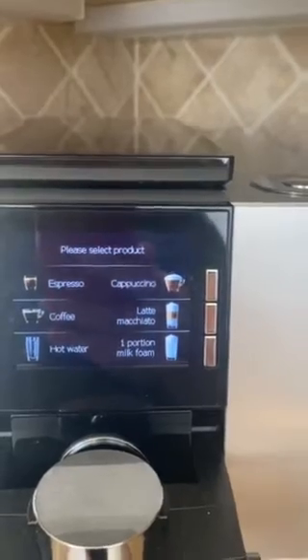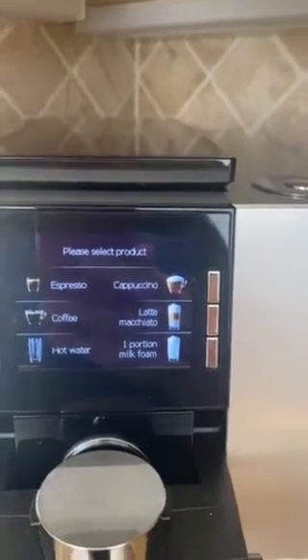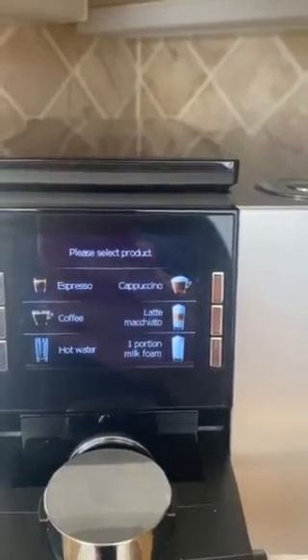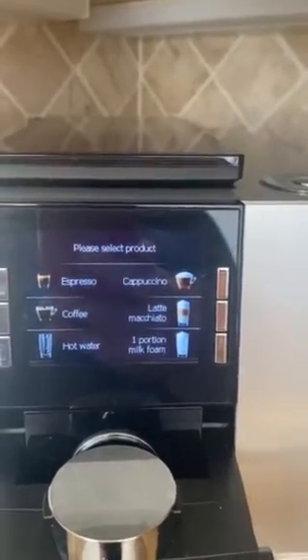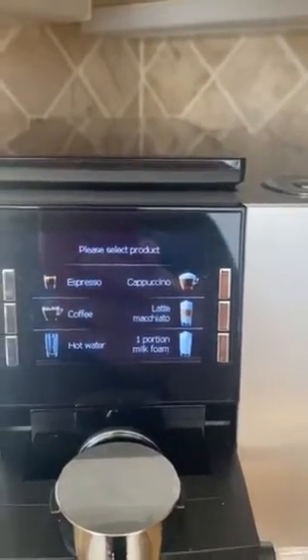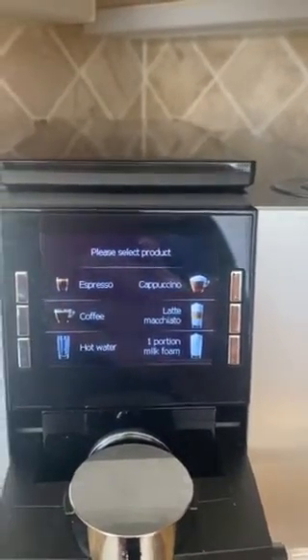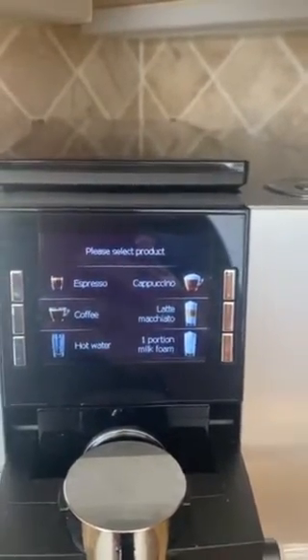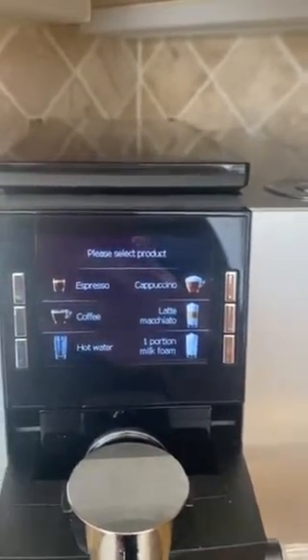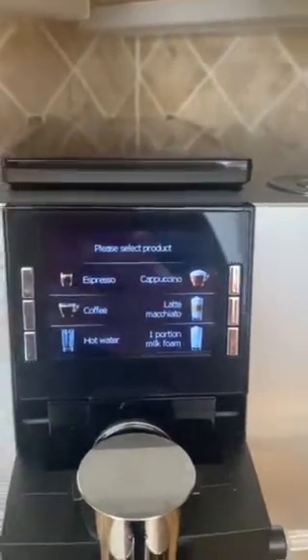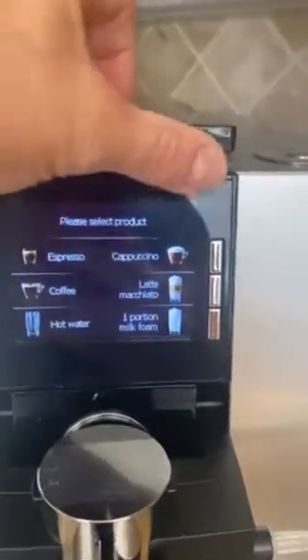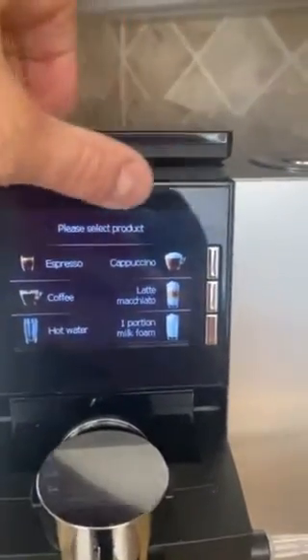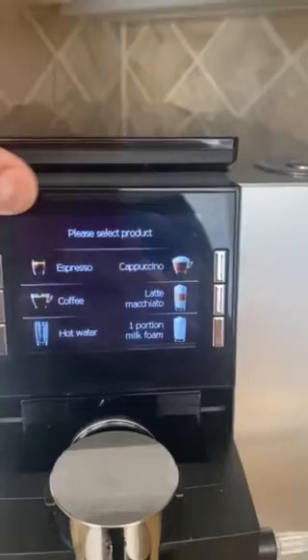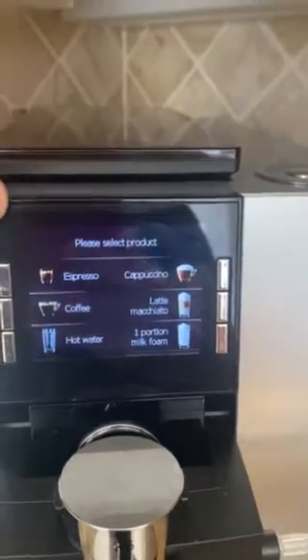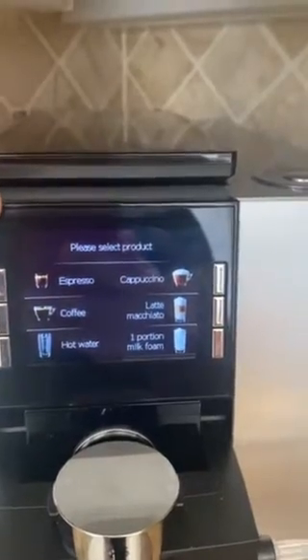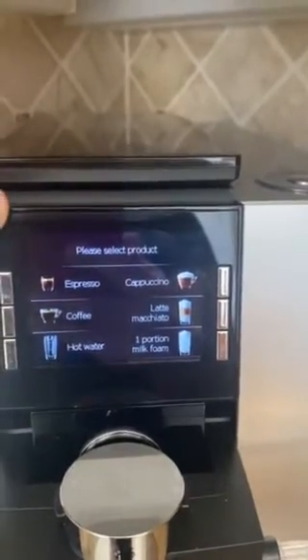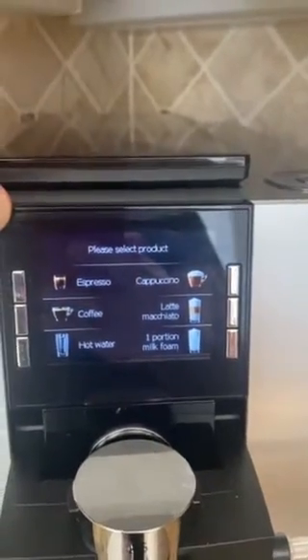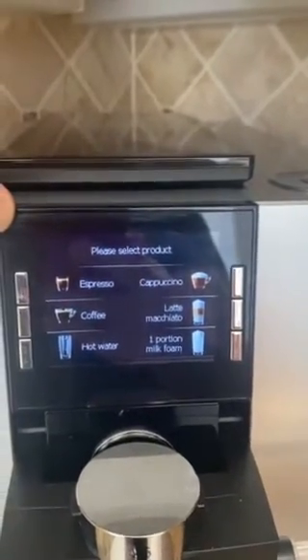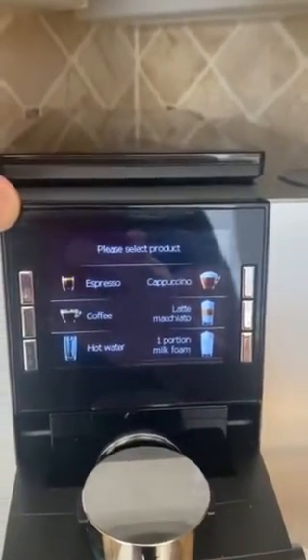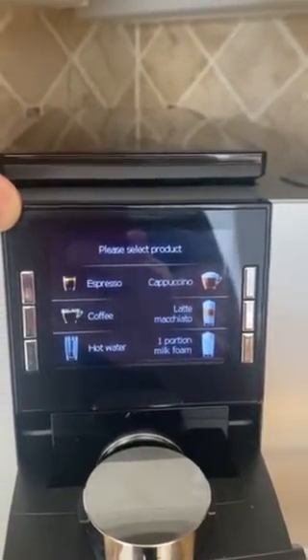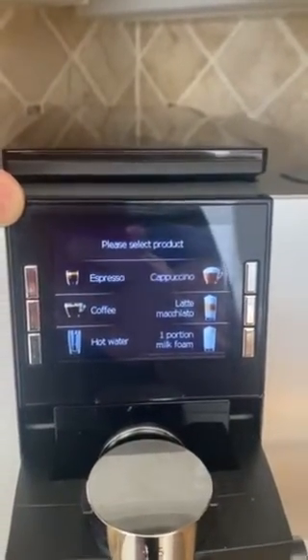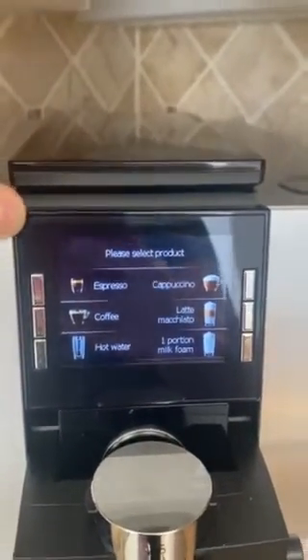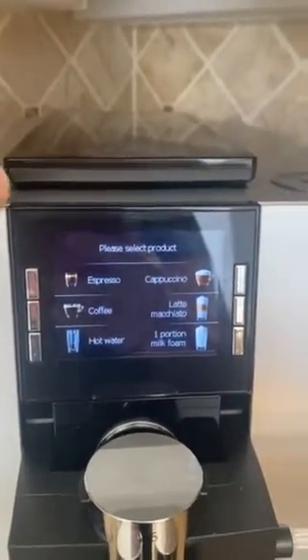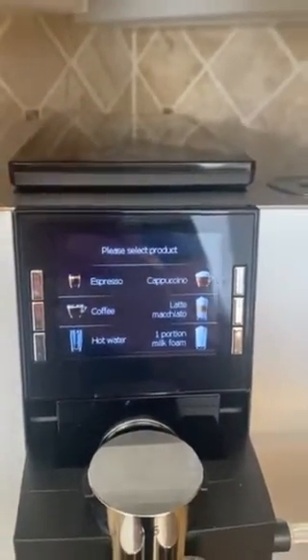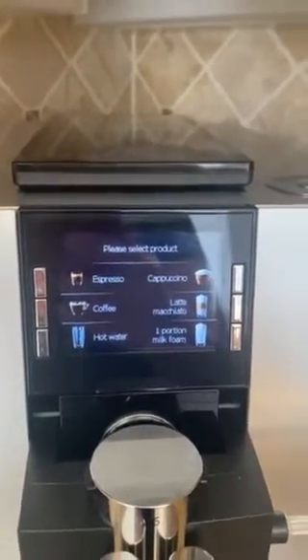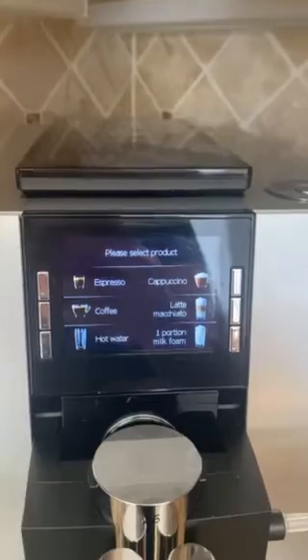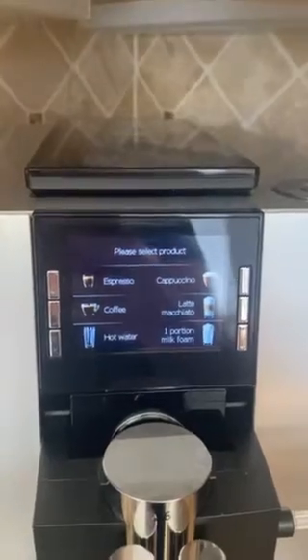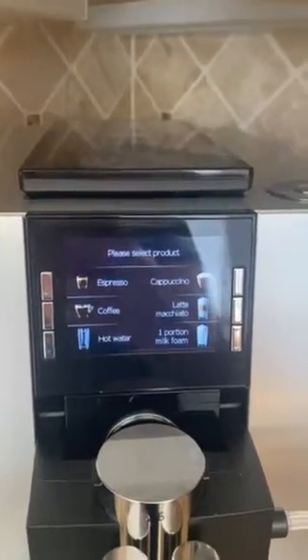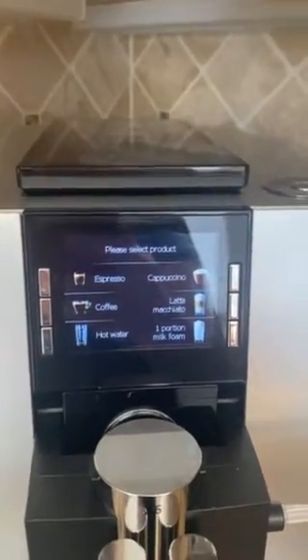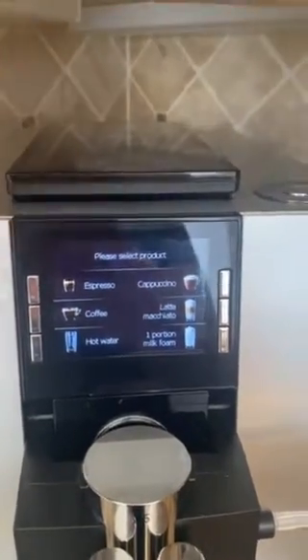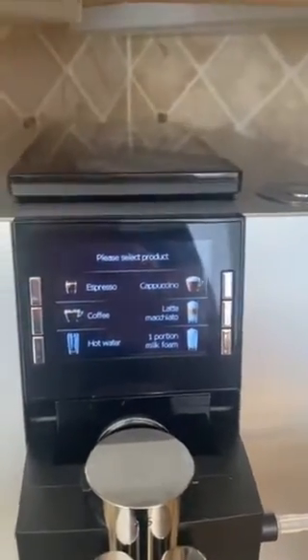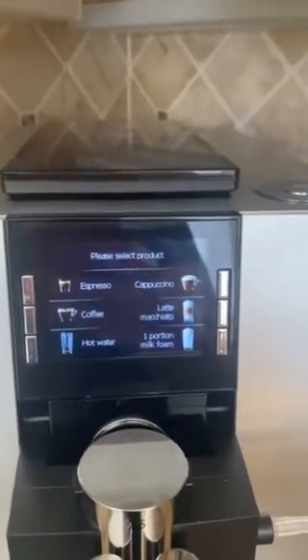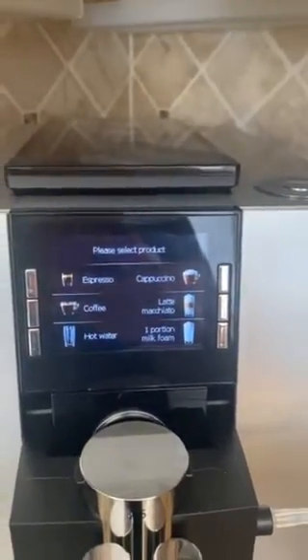When you've used the milk device, it will display a message up here that says 'clean milk canister' or 'clean milk system.' You only need to do that once after everybody has had their coffee and then the machine will be cleaned out for tomorrow.